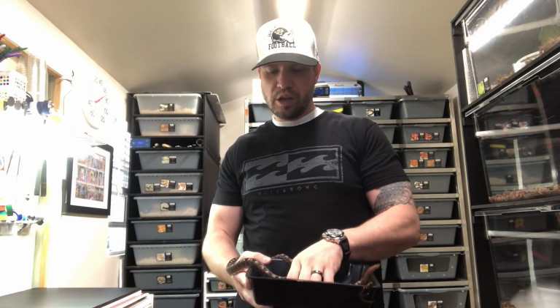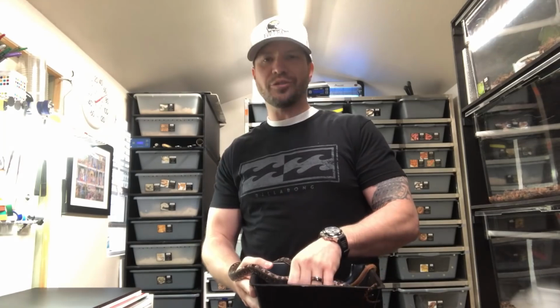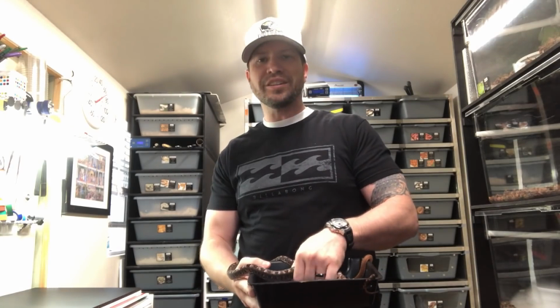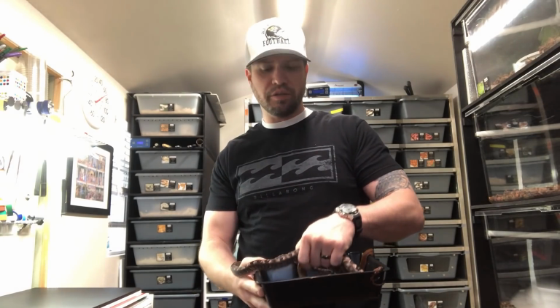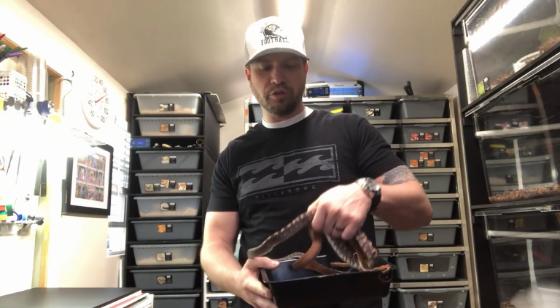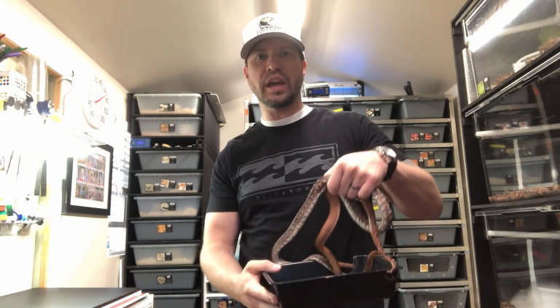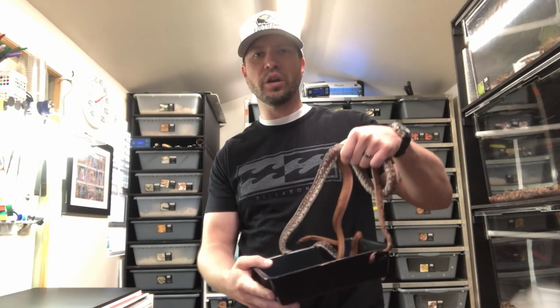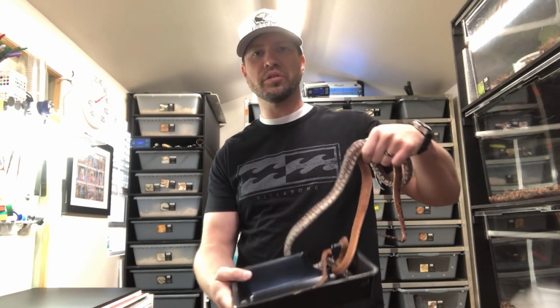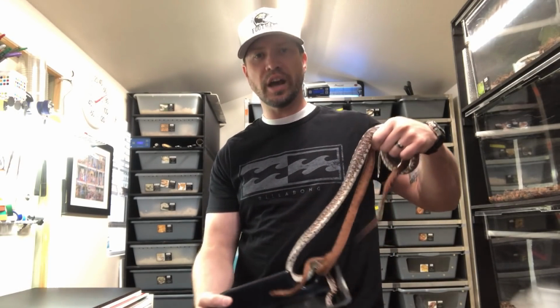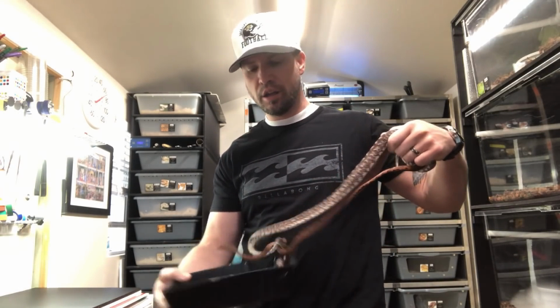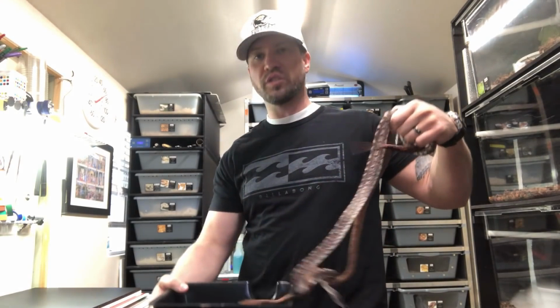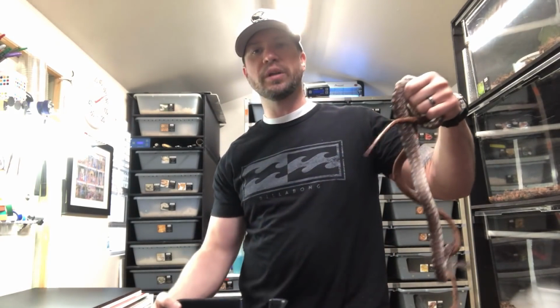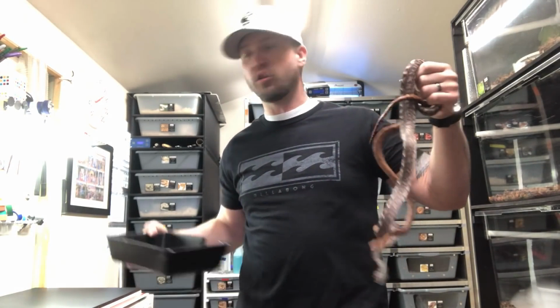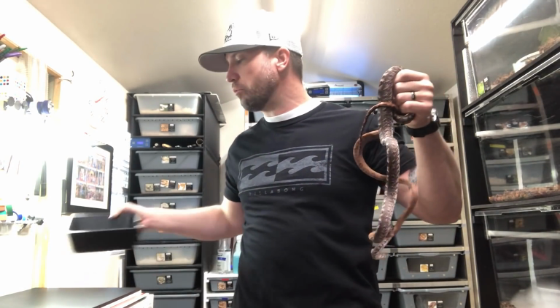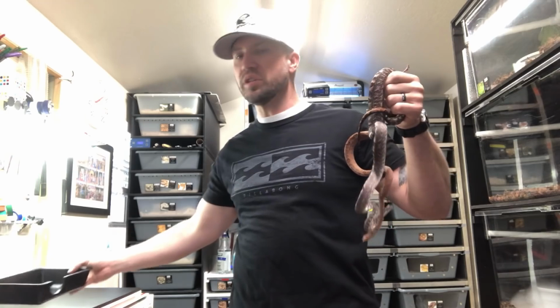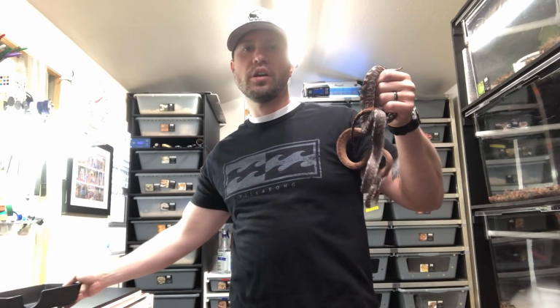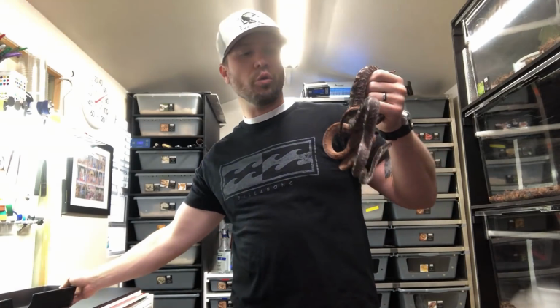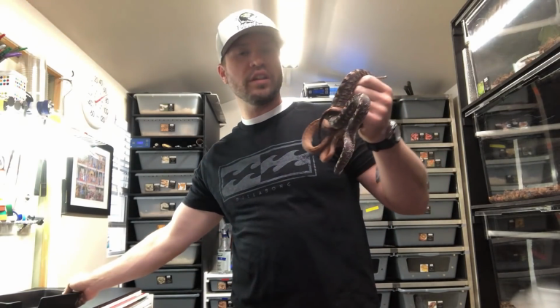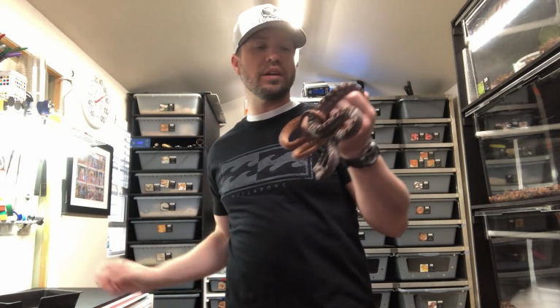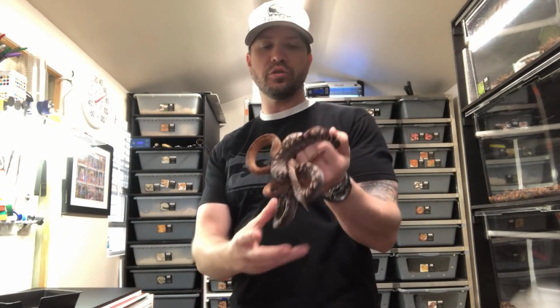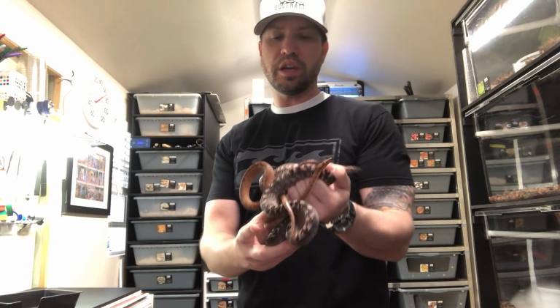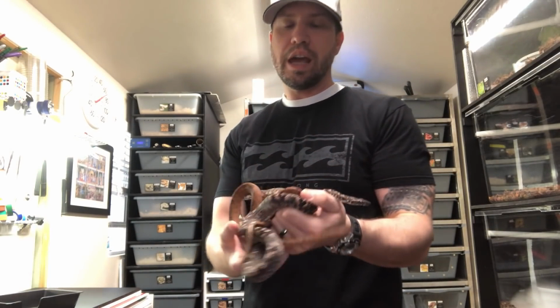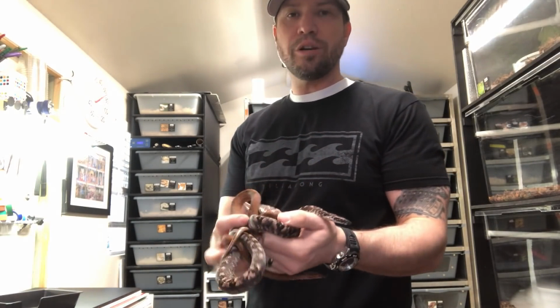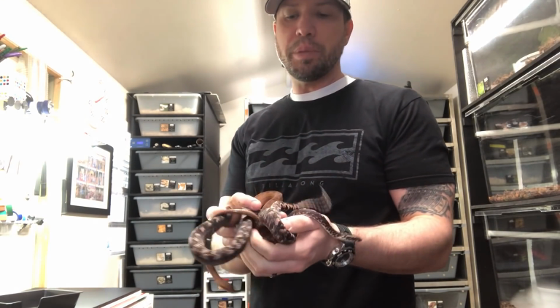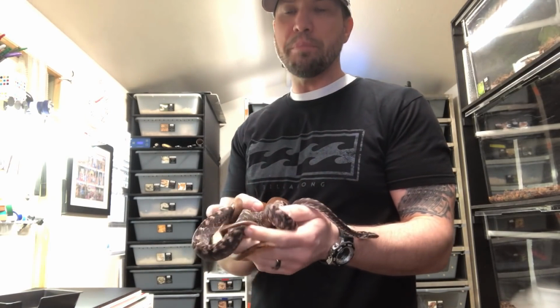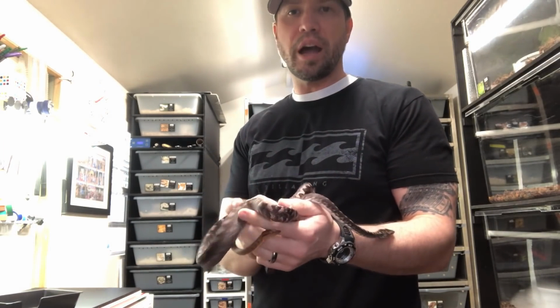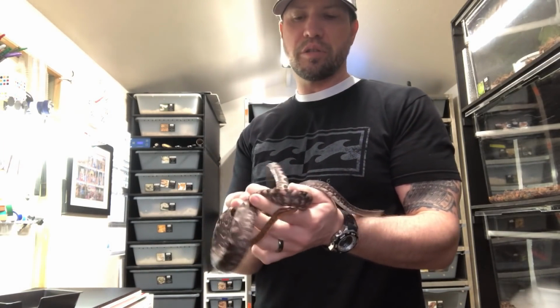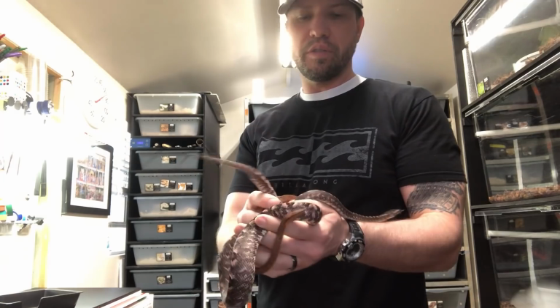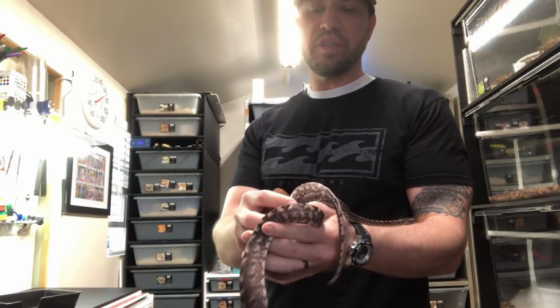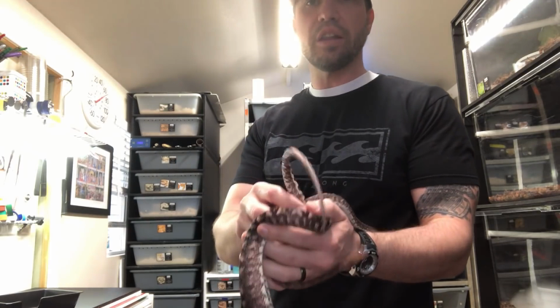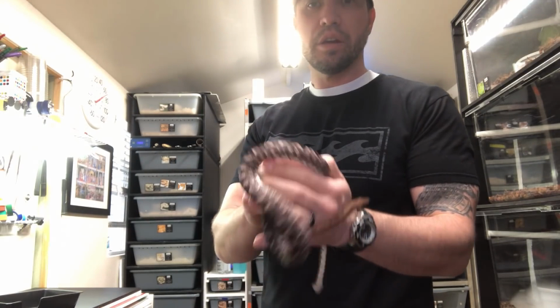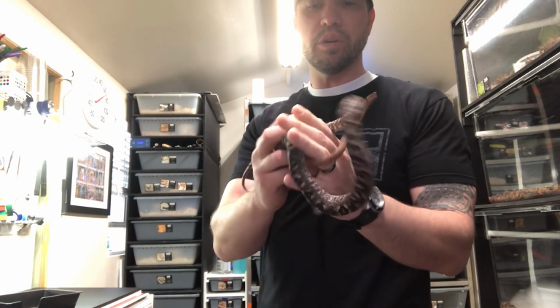These are not to be confused with the Candoia pulsani, which are the Solomon Island Ground Boas, nor are they to be confused with the Candoia biberni biberni, which are the Fiji Island Boas.